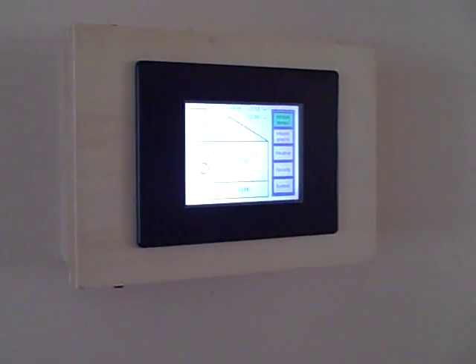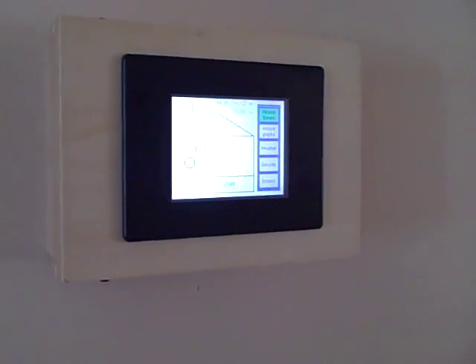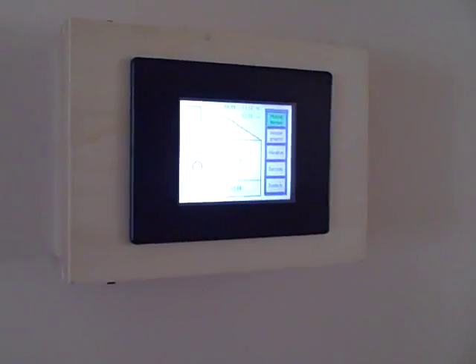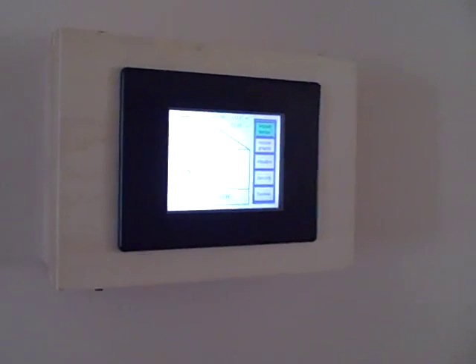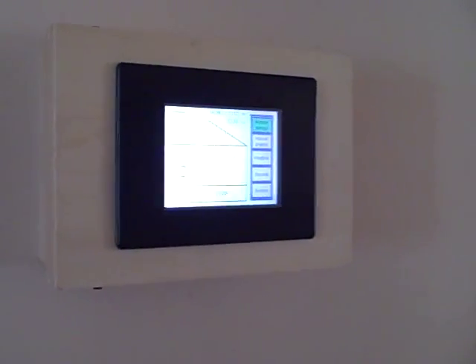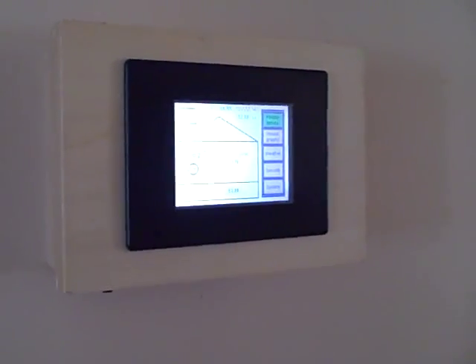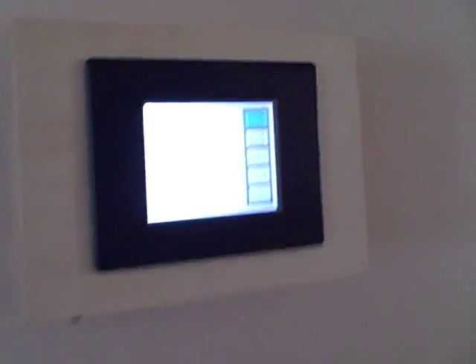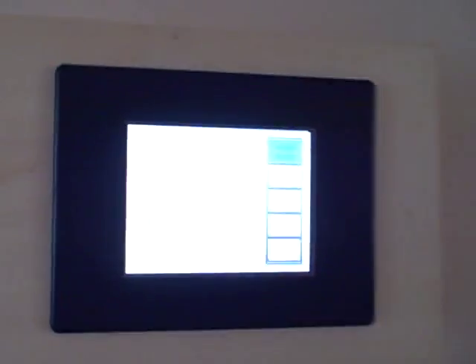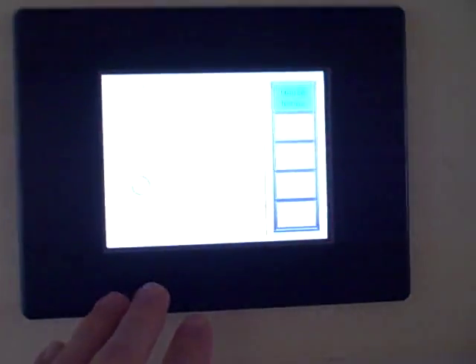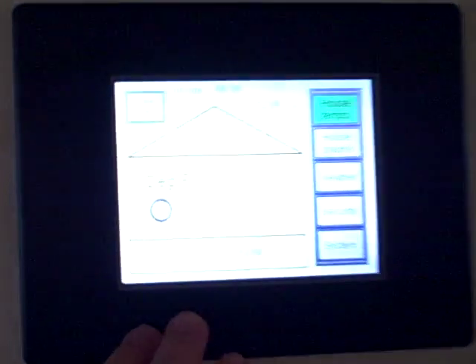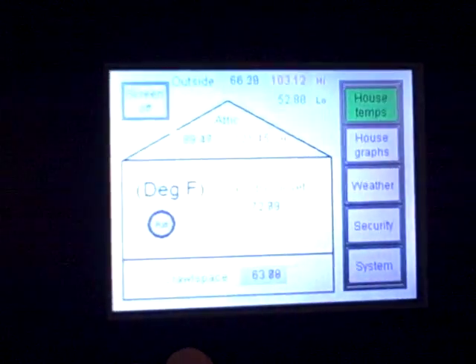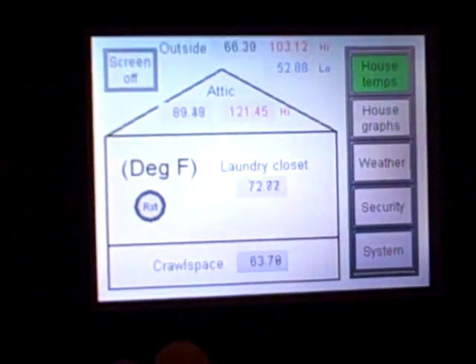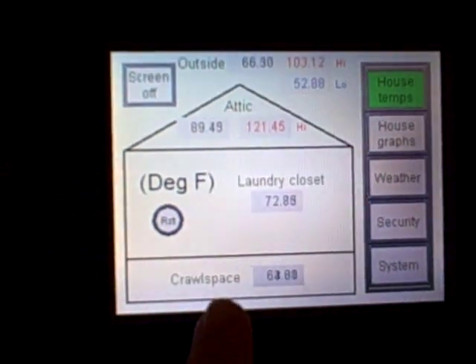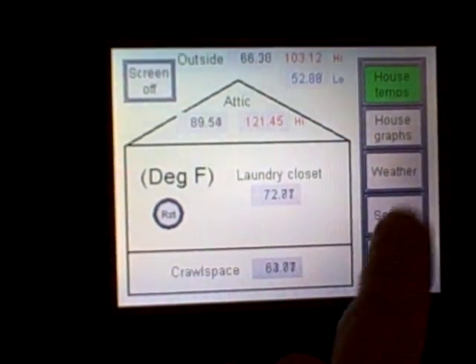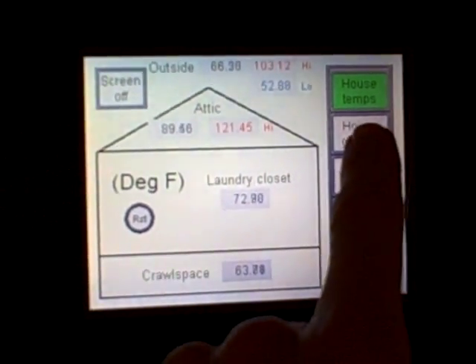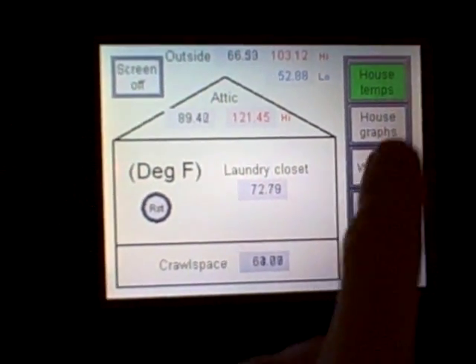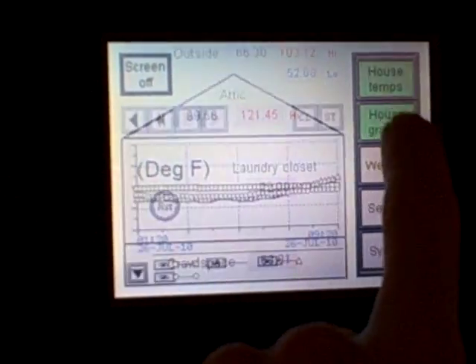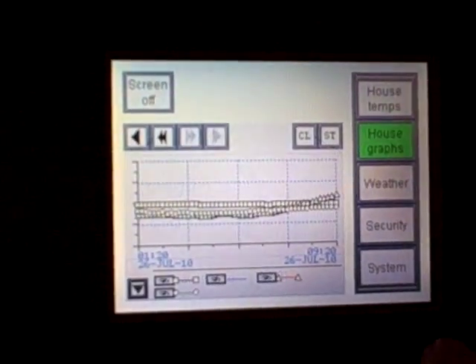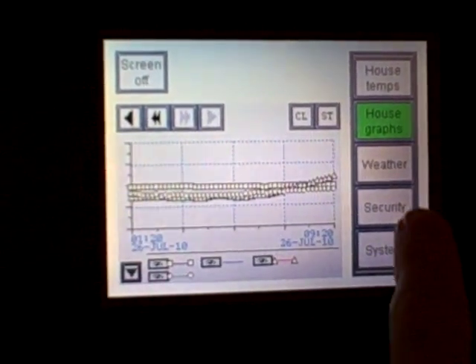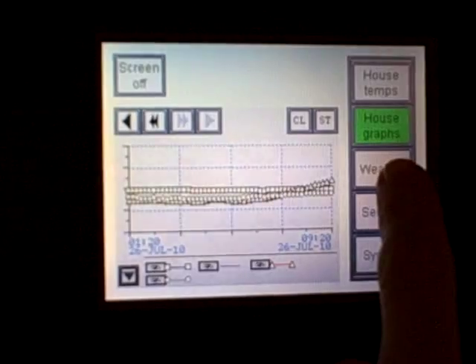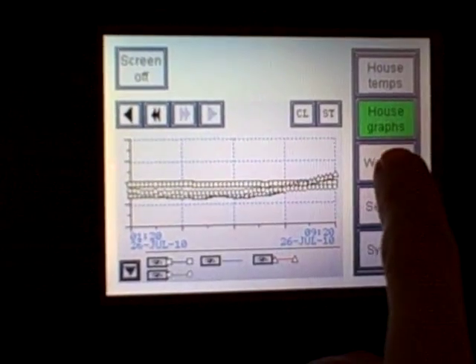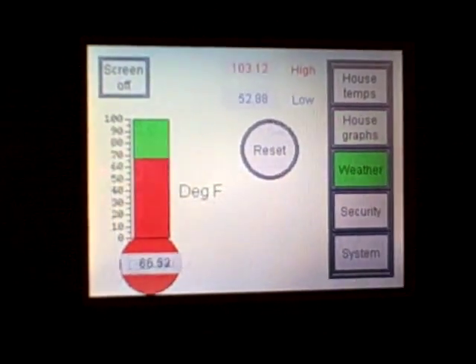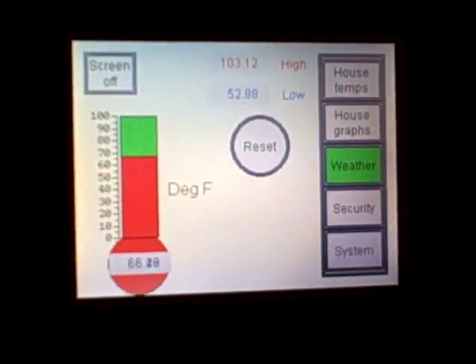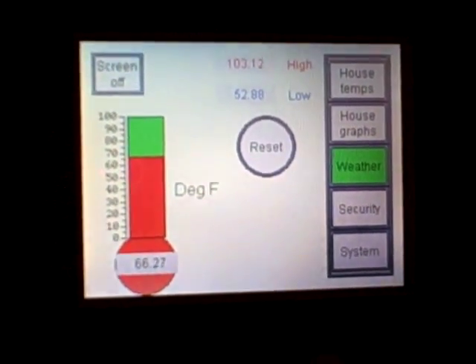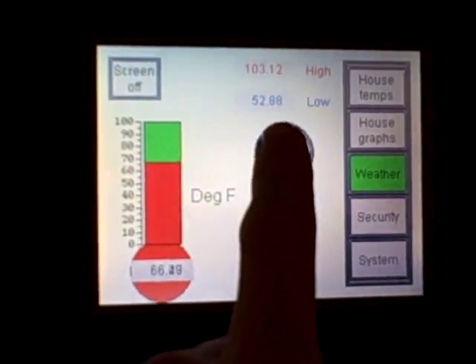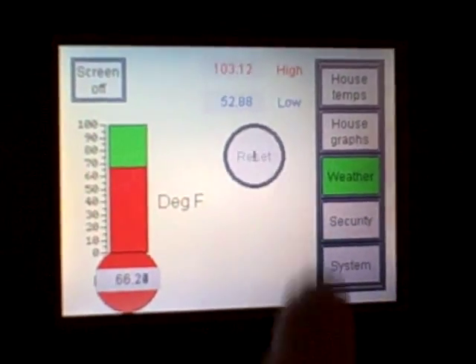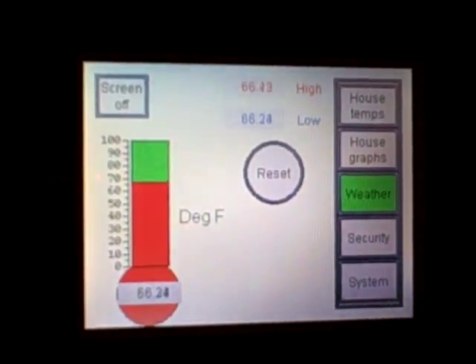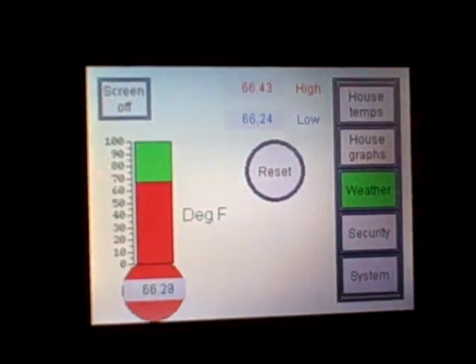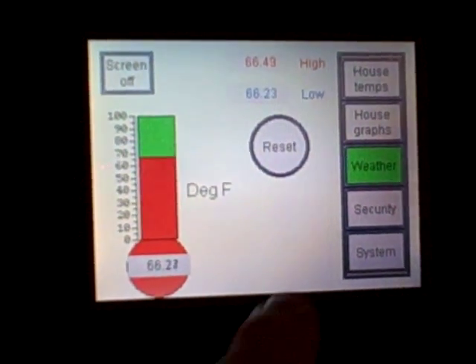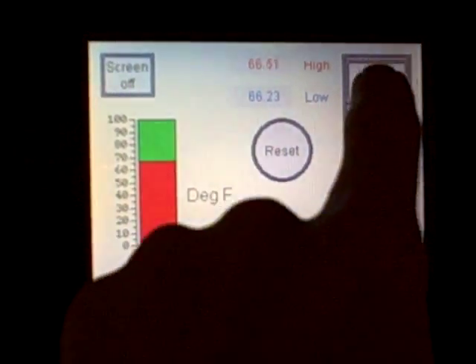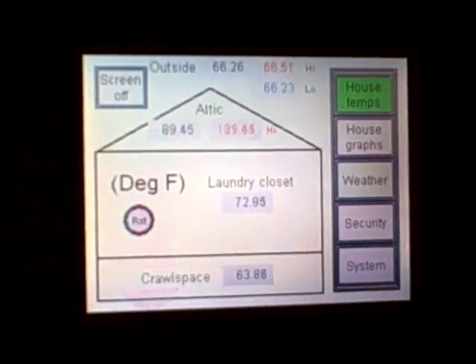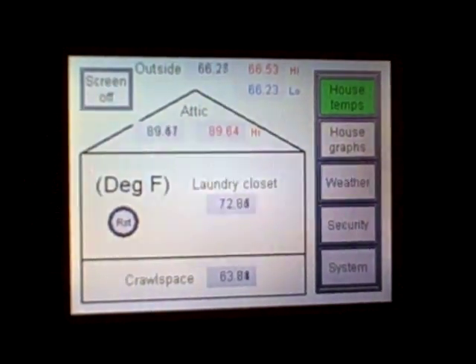I've had a PLC and HMI system in my home for a while now. You can see on the display, I can take a look at temperatures in the home, I can look at graphs of temperatures, and a little bit of information on weather — high and low temperatures. I can reset the high and low capture. Interesting stuff.